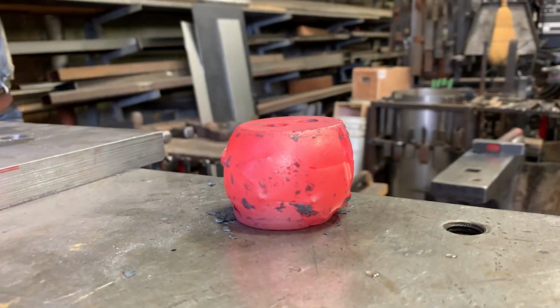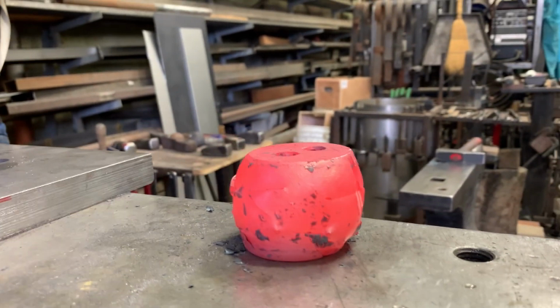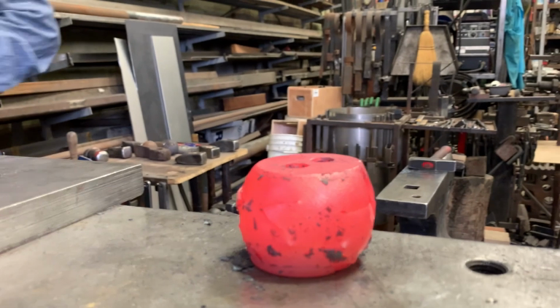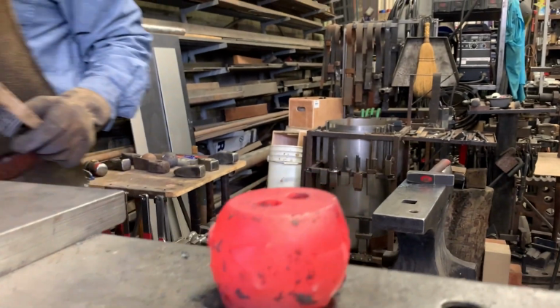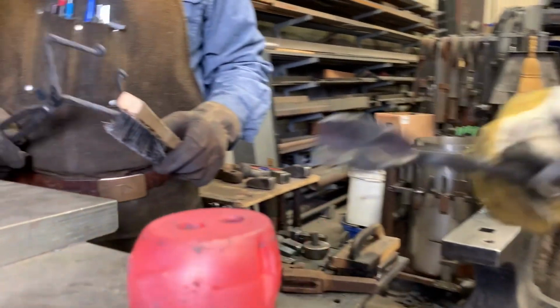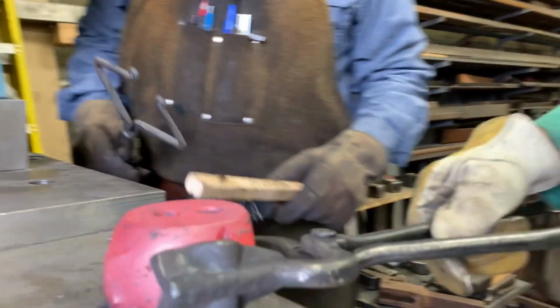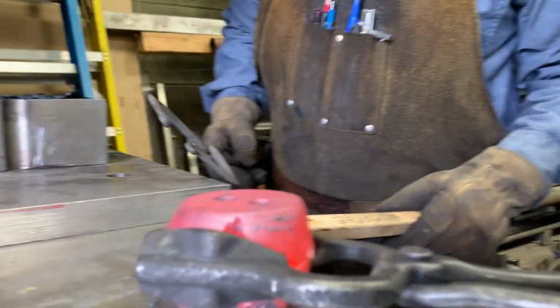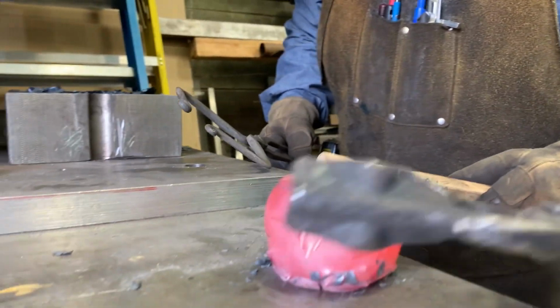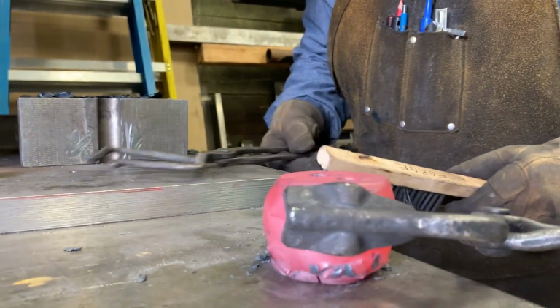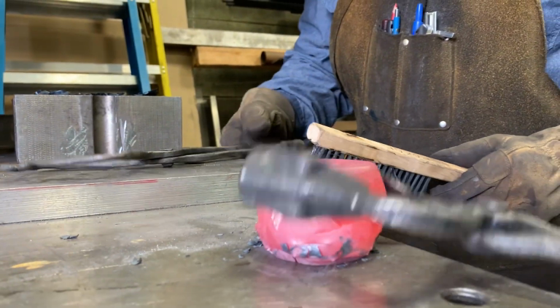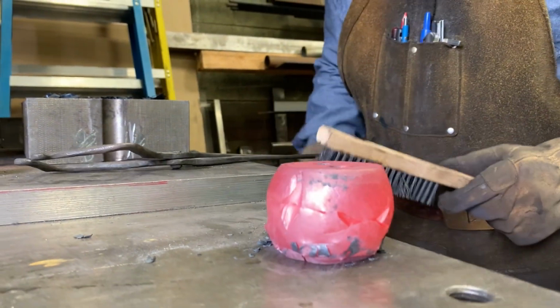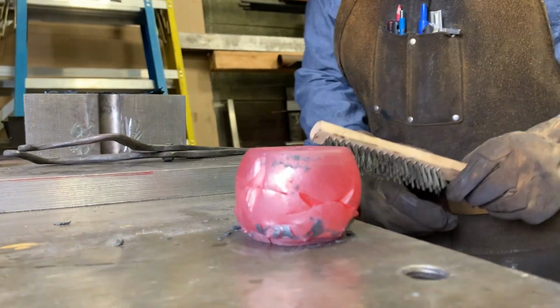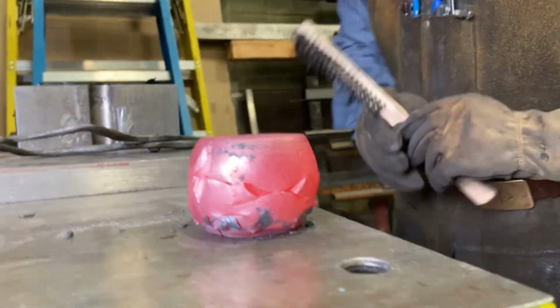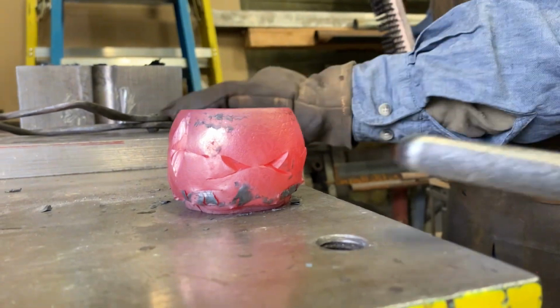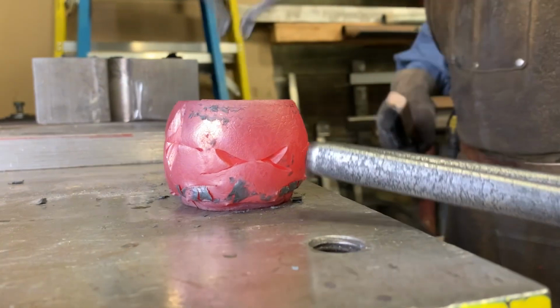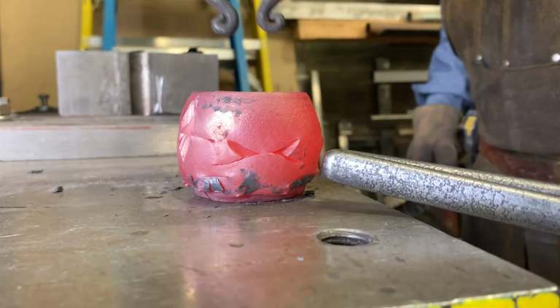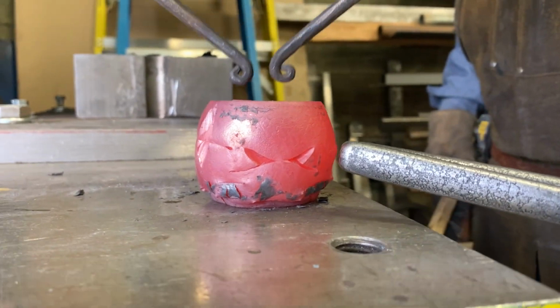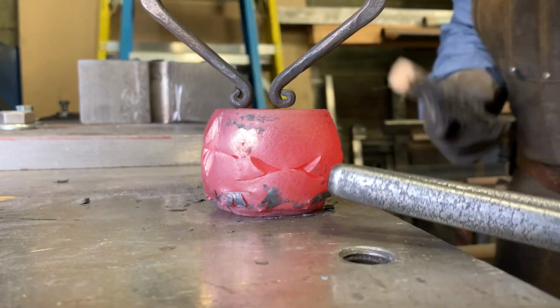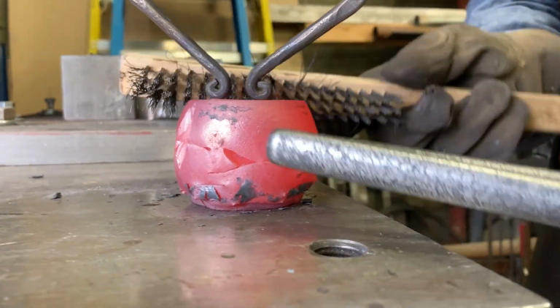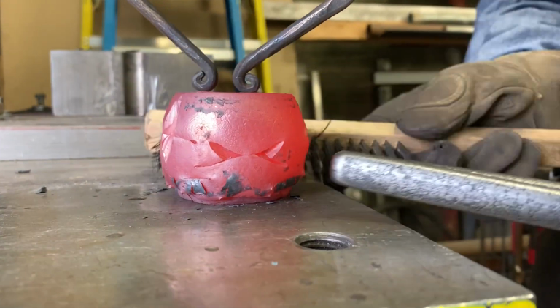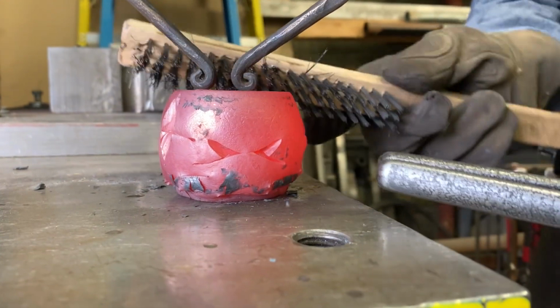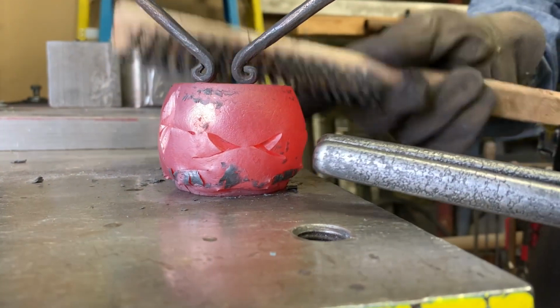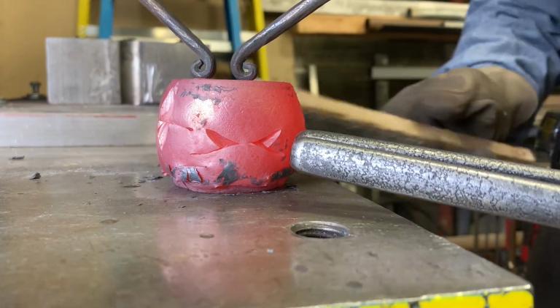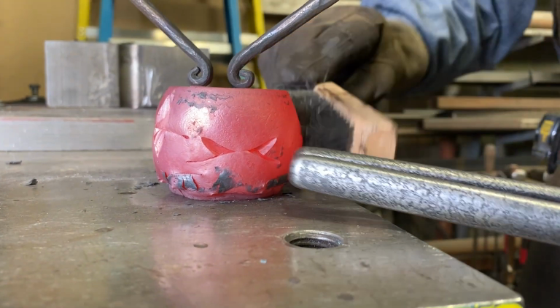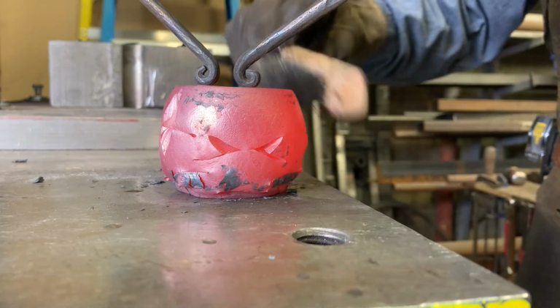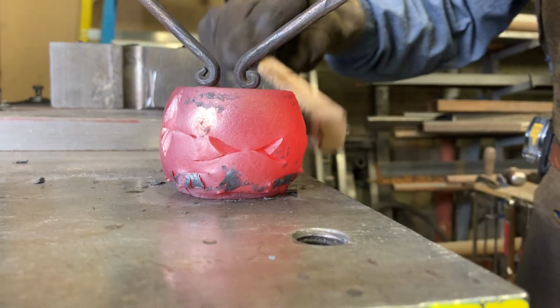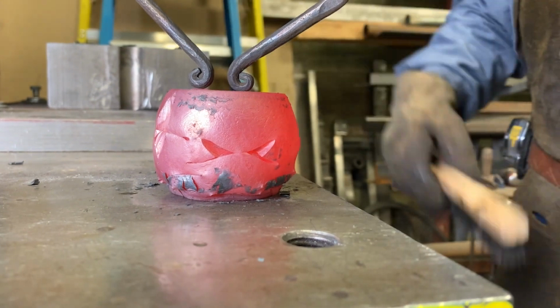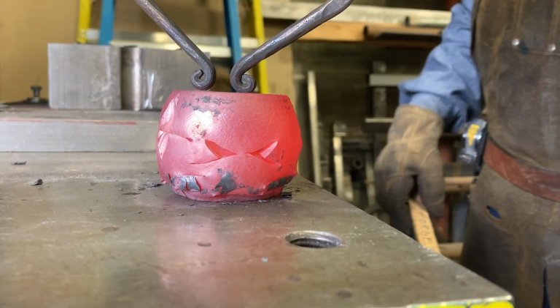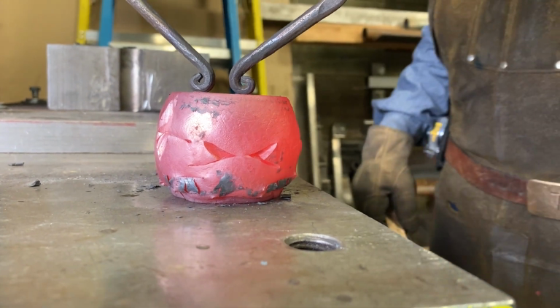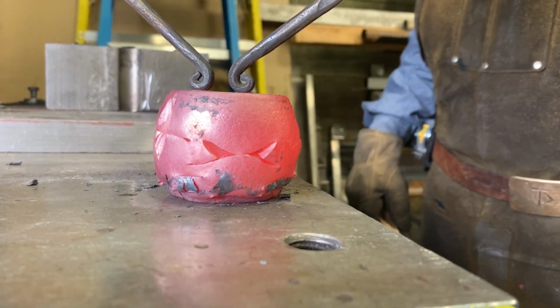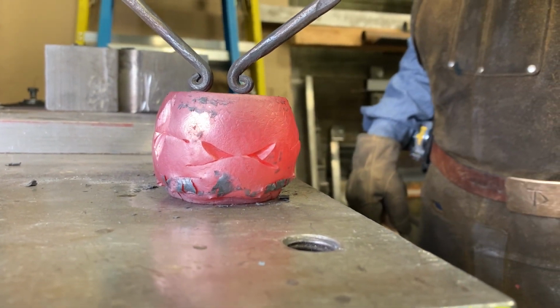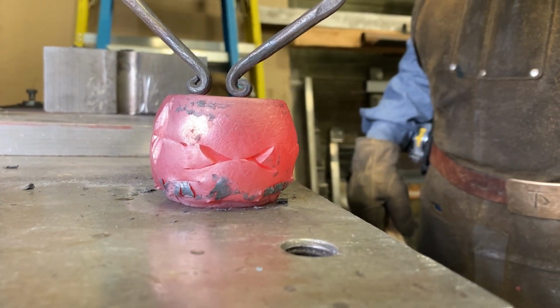Oh, this one is good. Let me spin it around — this is like a jack-o'-lantern! So these were the 45-degree crosses, and the bottom set closed while the top set opened.